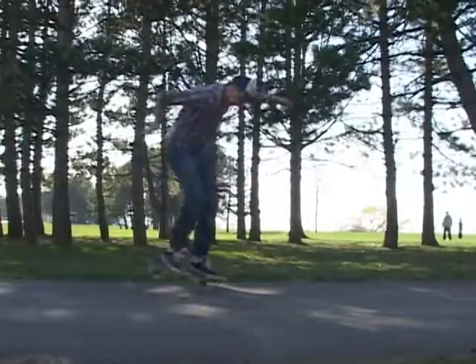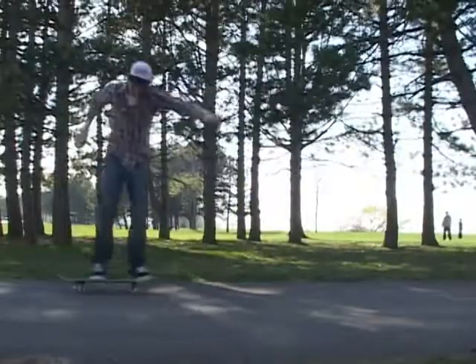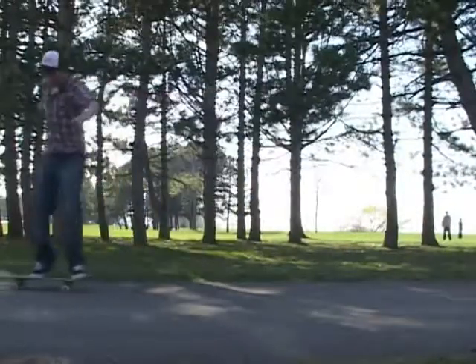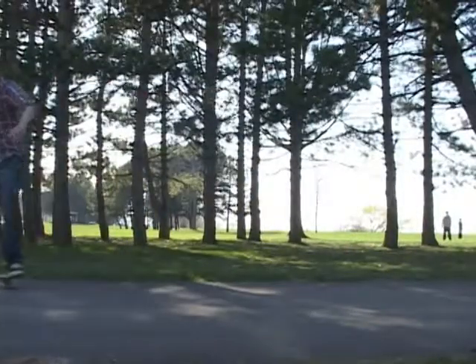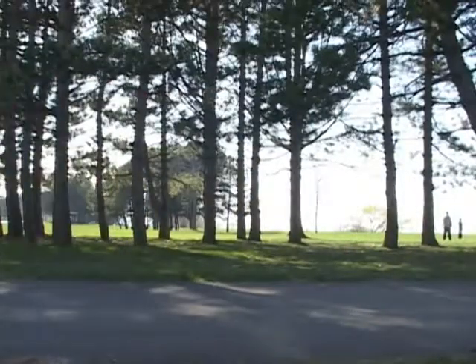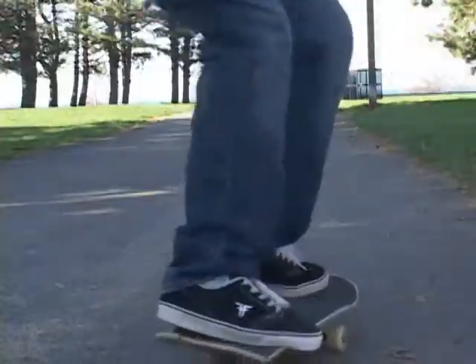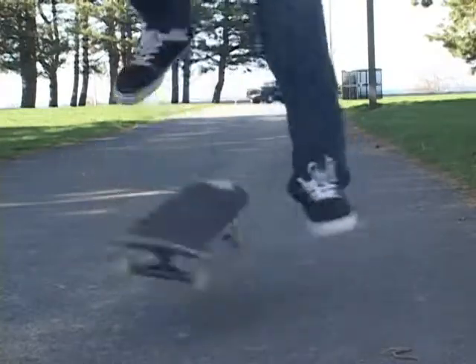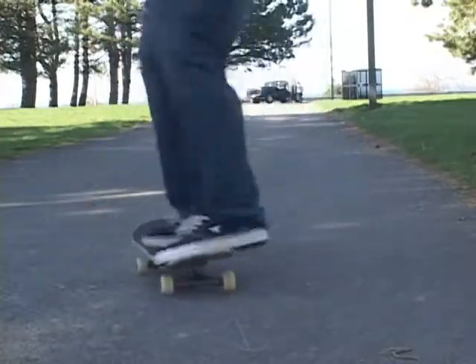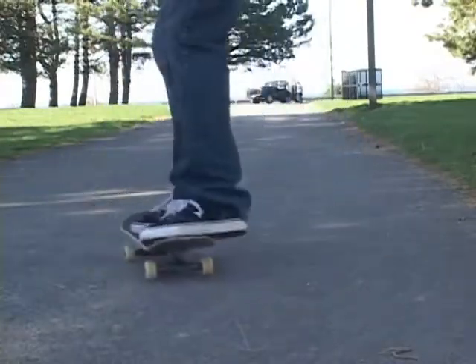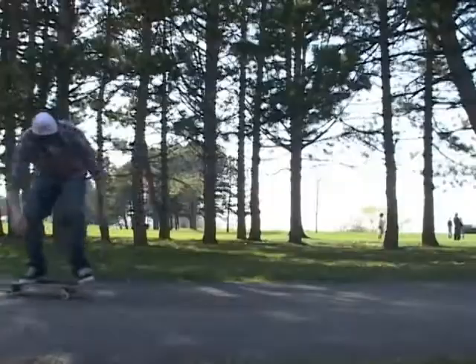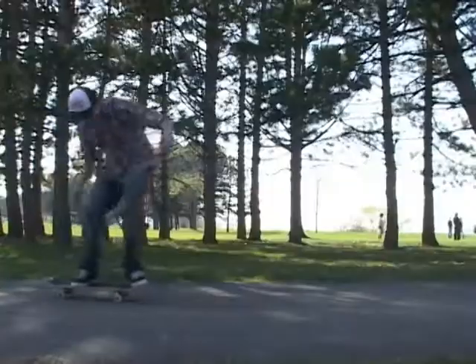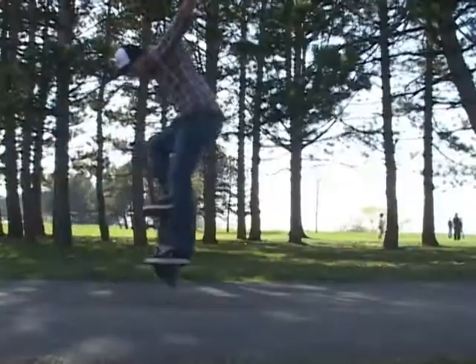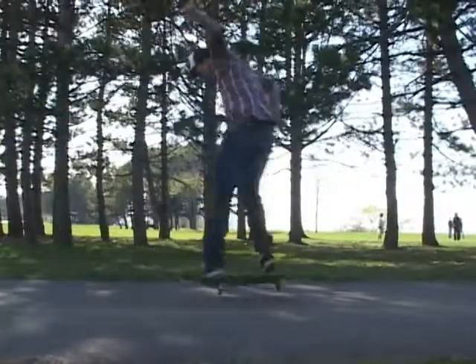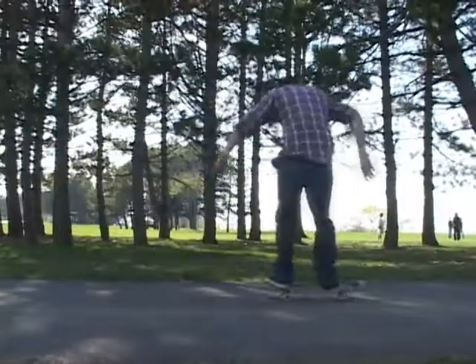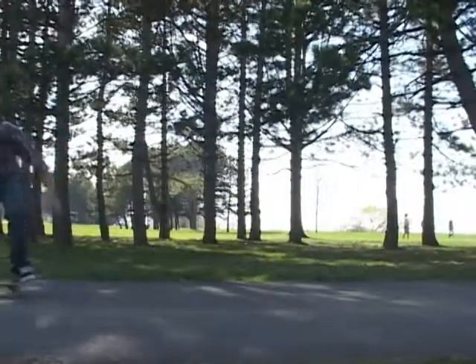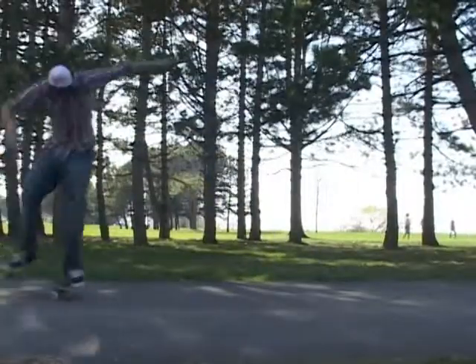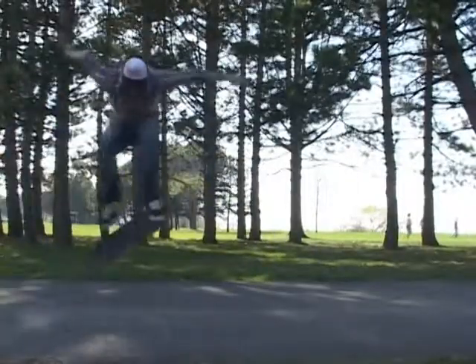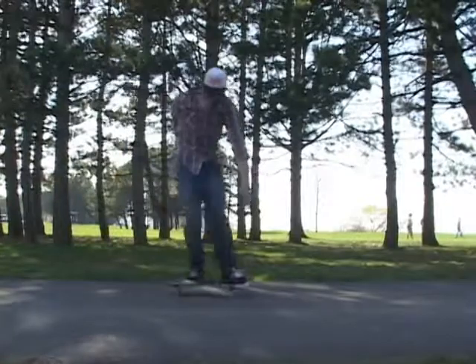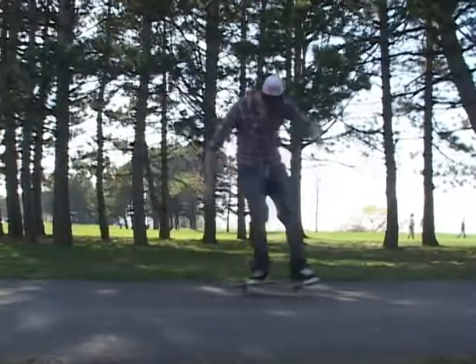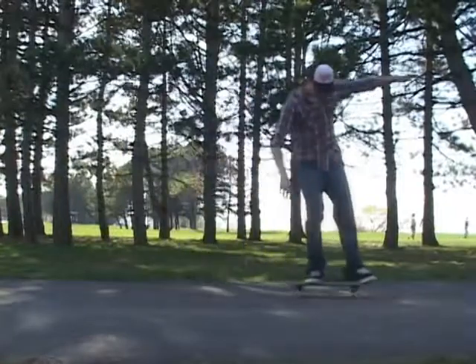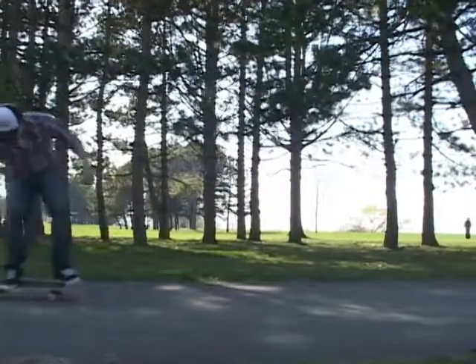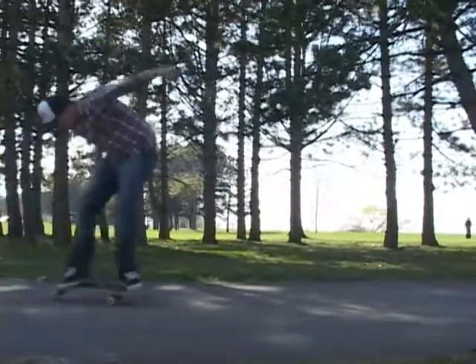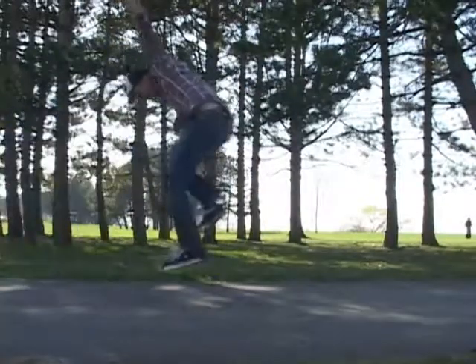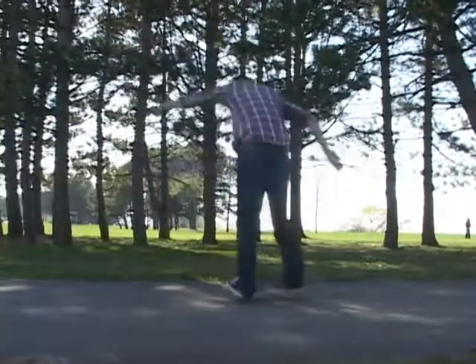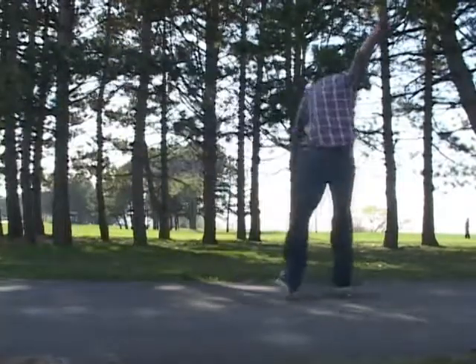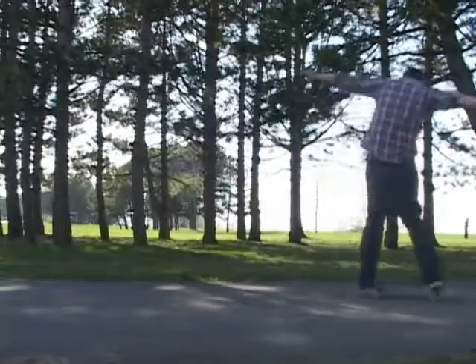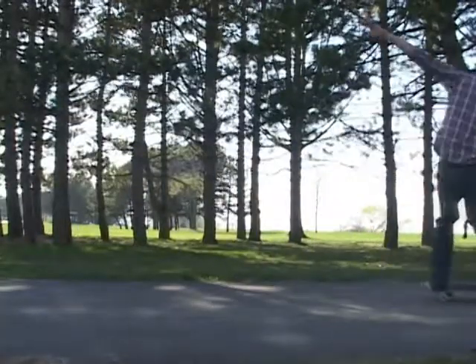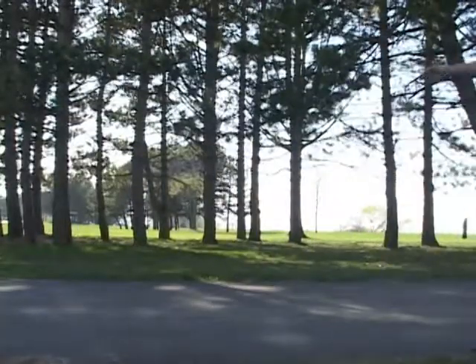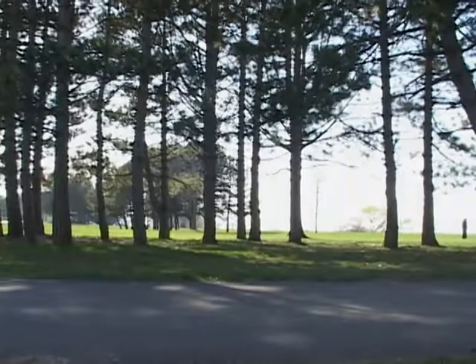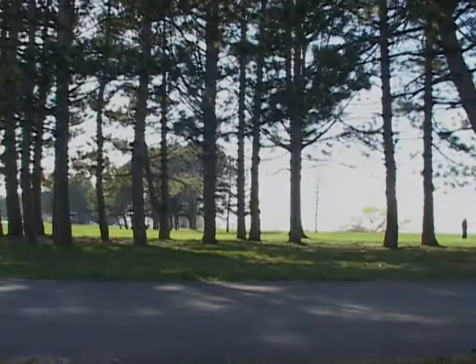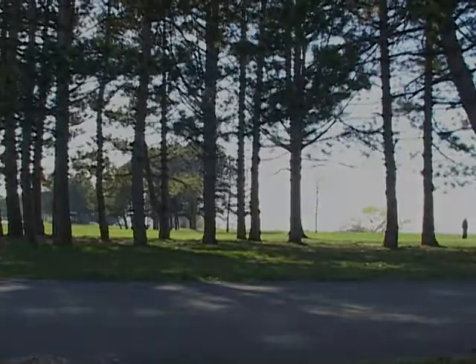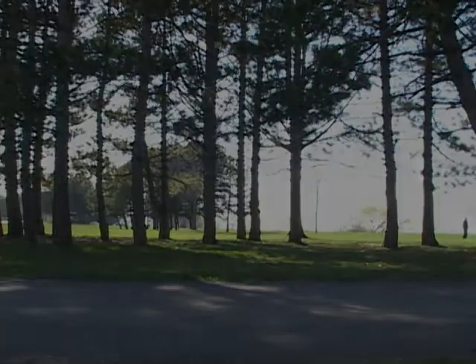Just practice it a lot and you'll get it. You're going to want to show me the Nollie Big Spins.